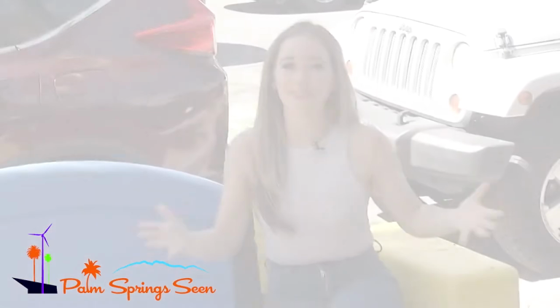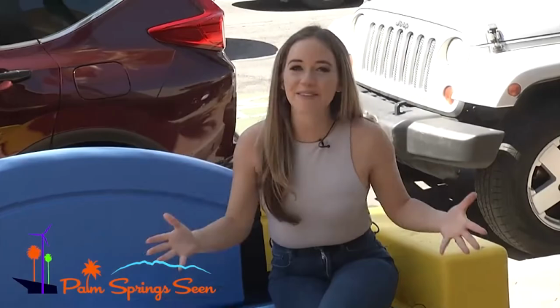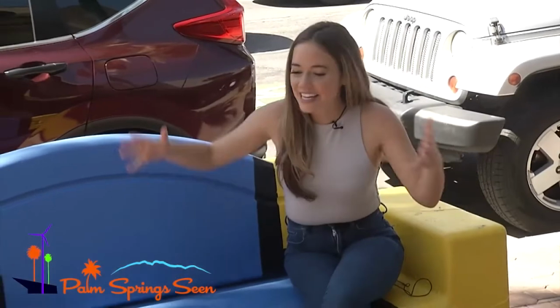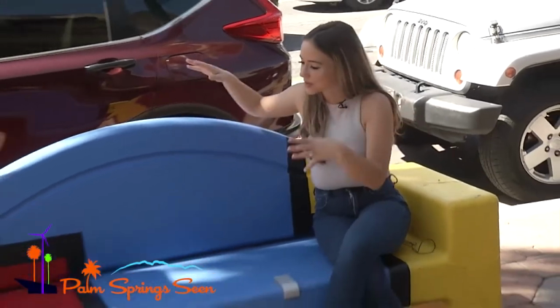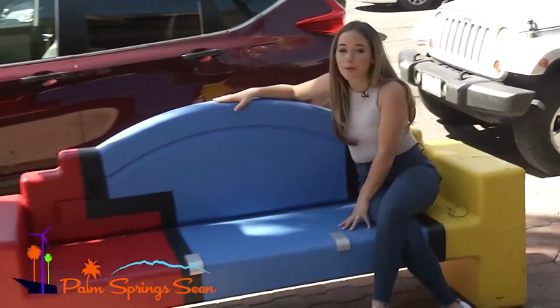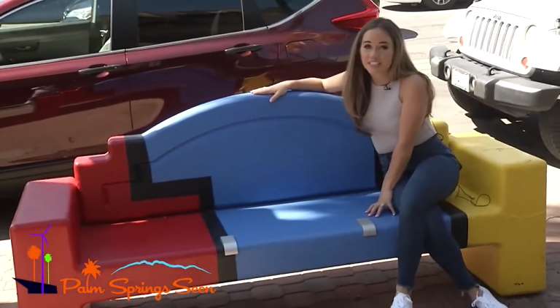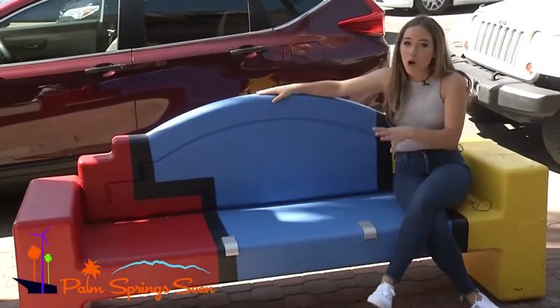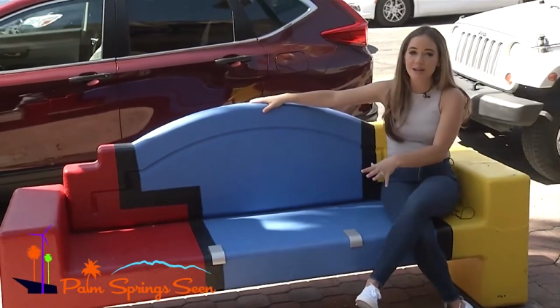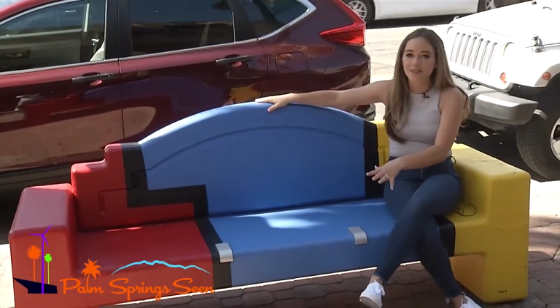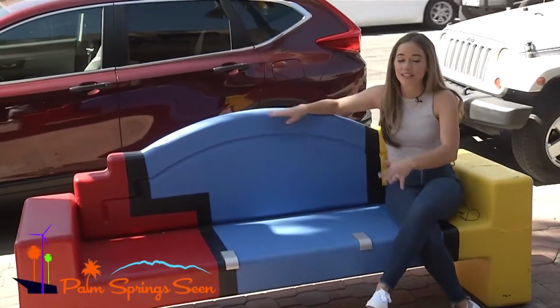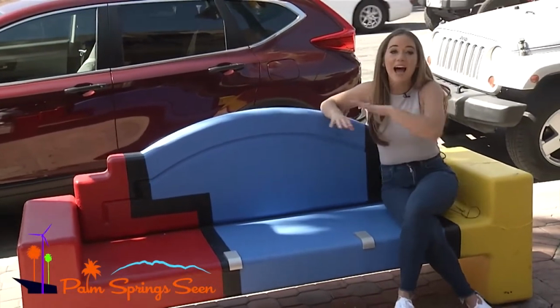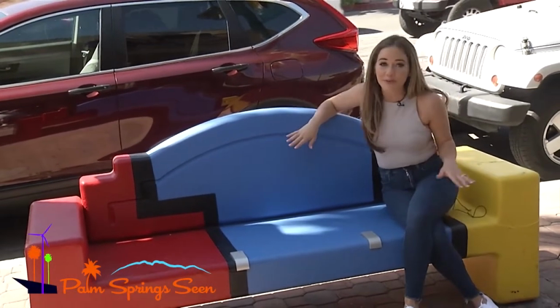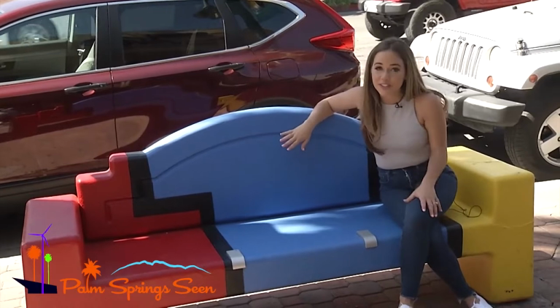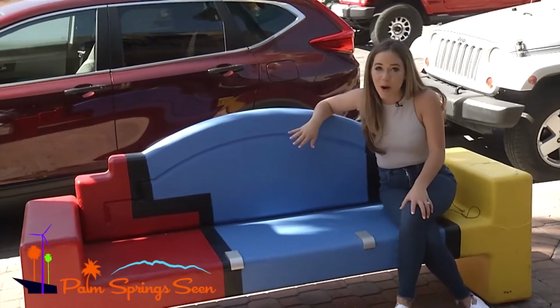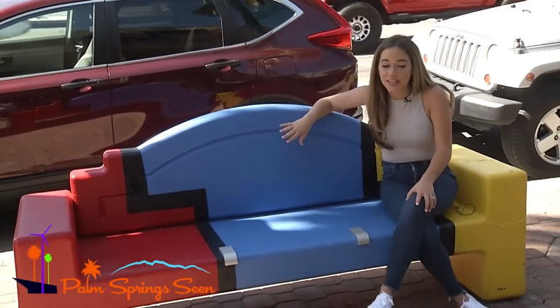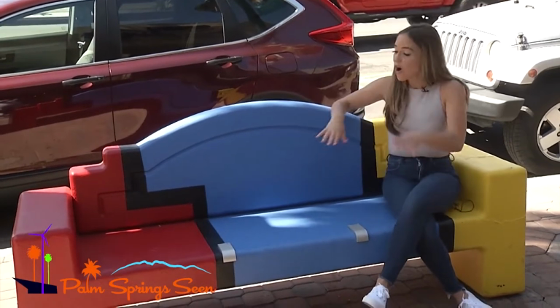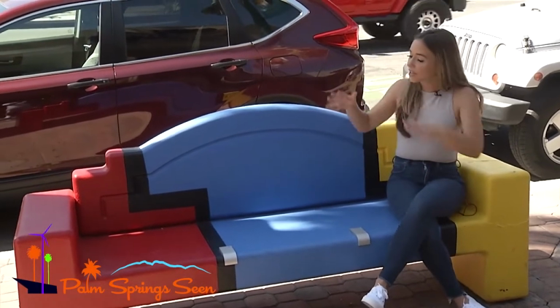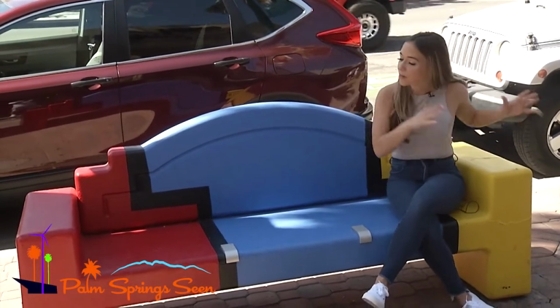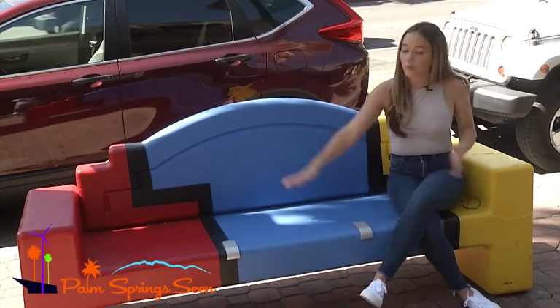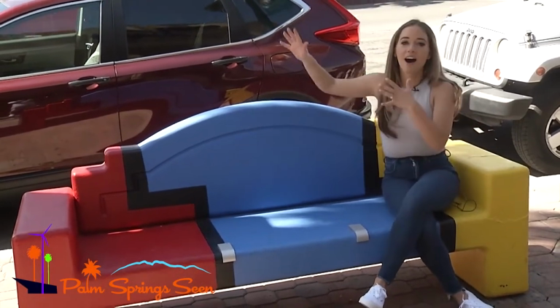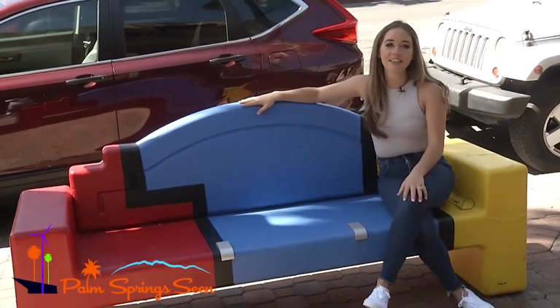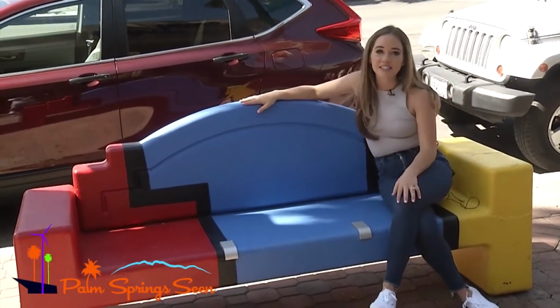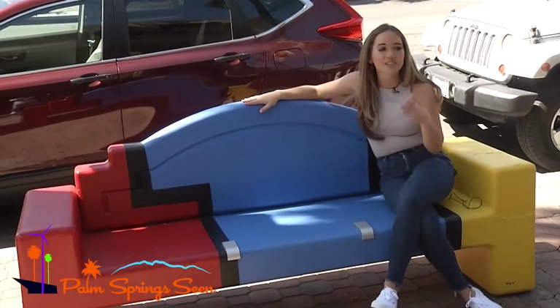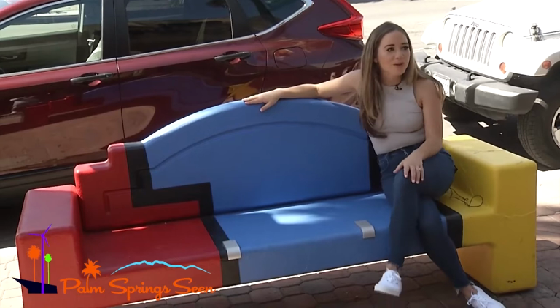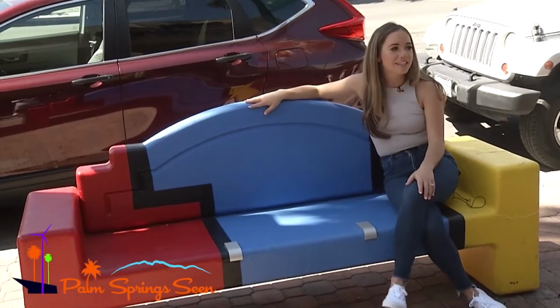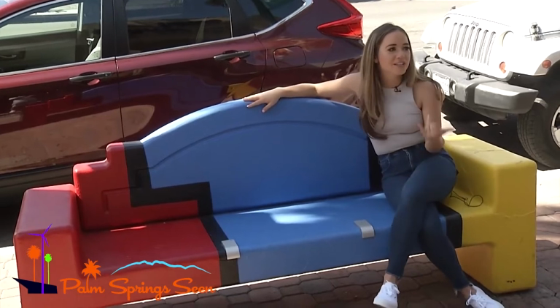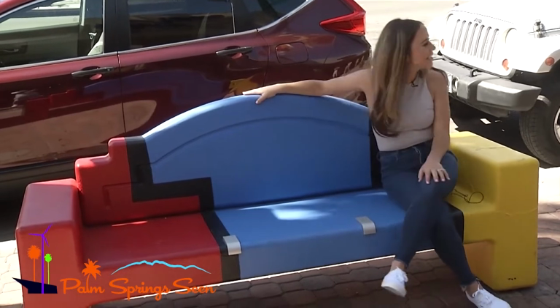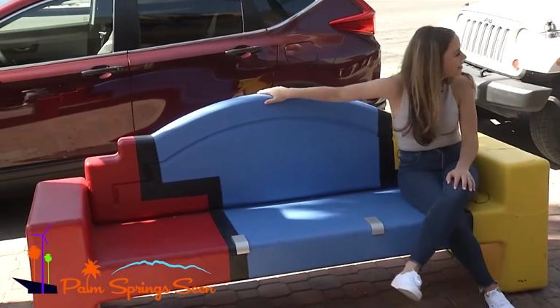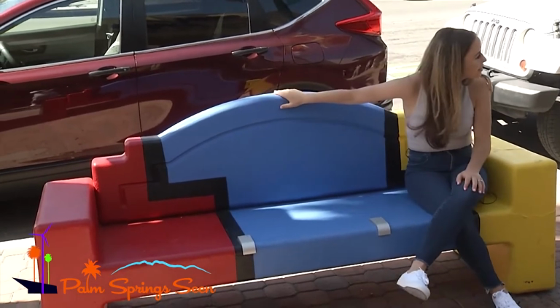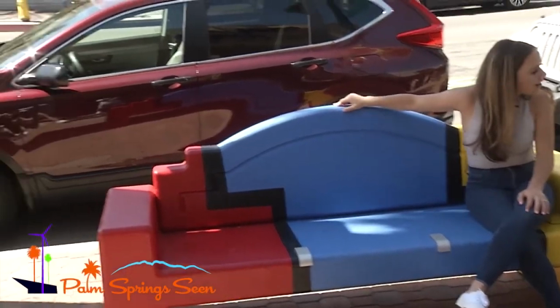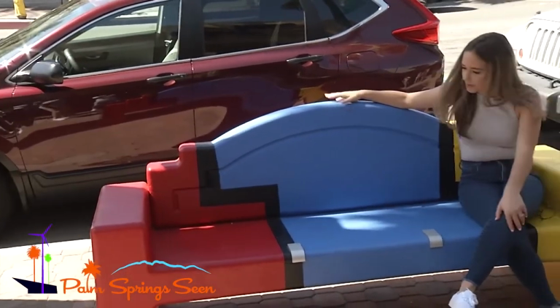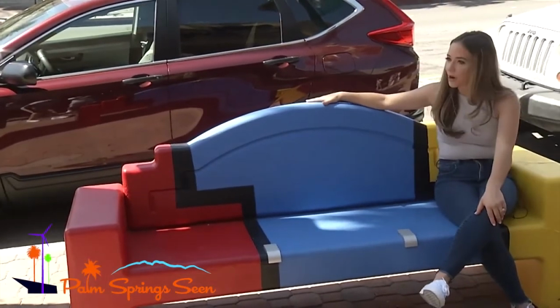Hey everyone, I am sitting here on one of these incredible benches — I know you've seen them downtown. It's something I noticed when I first came to Palm Springs: all the incredible artwork on these benches. I just only wish the artist was here so I could talk to him about this artwork.